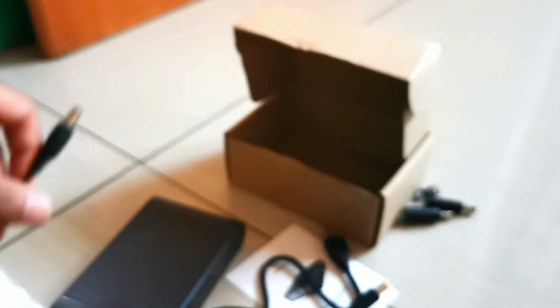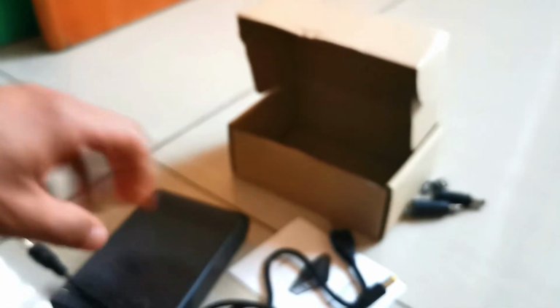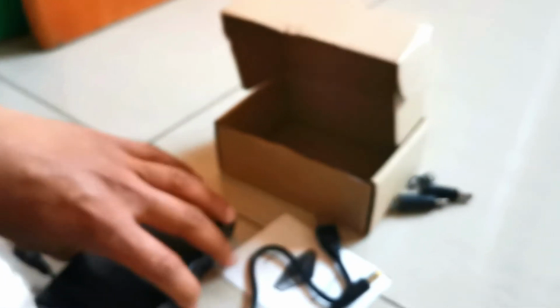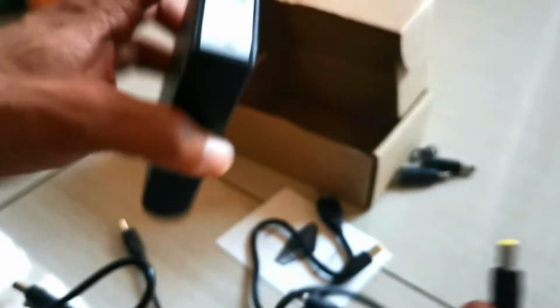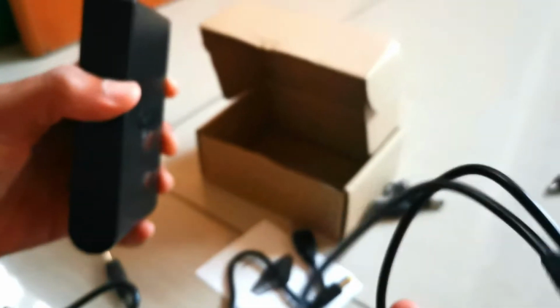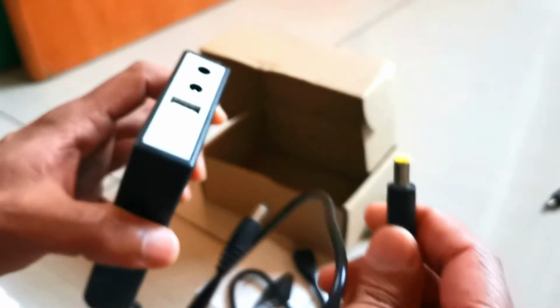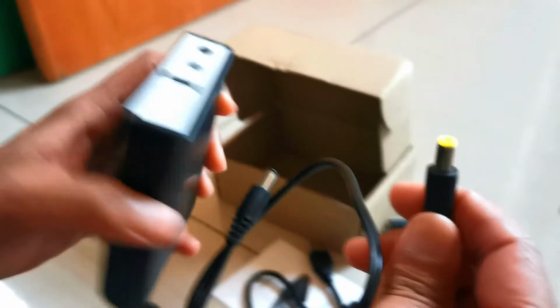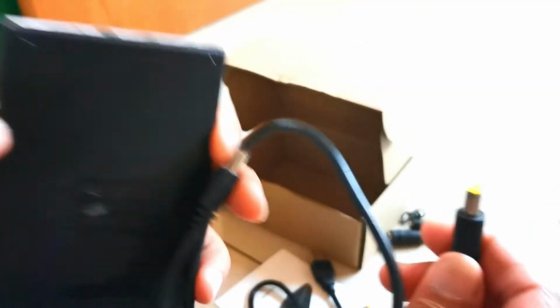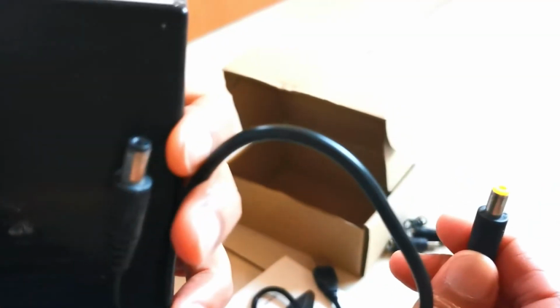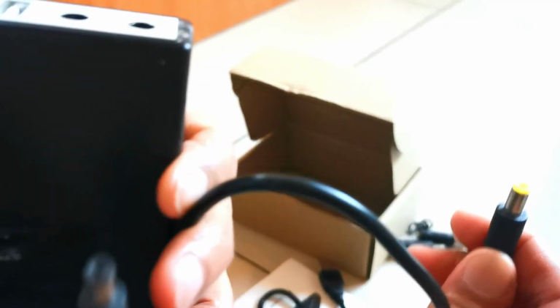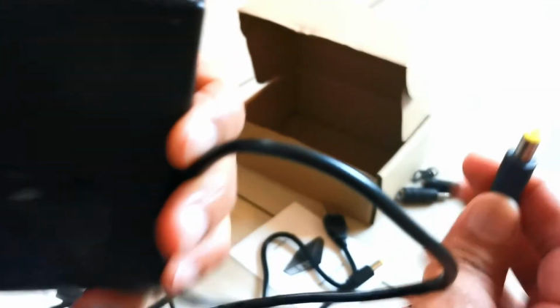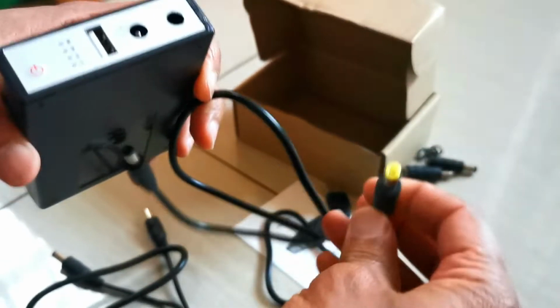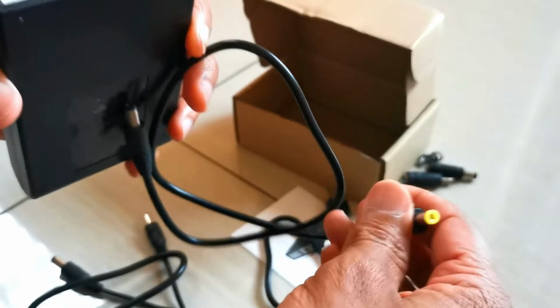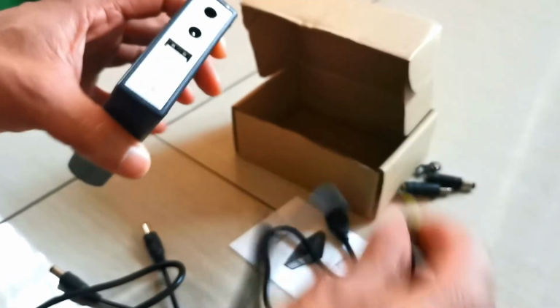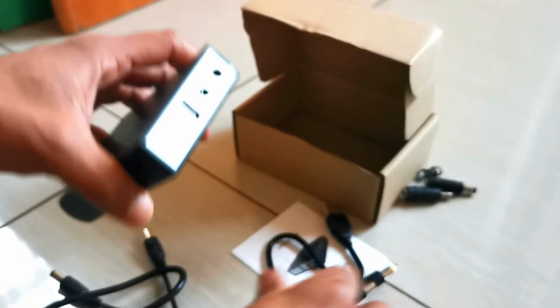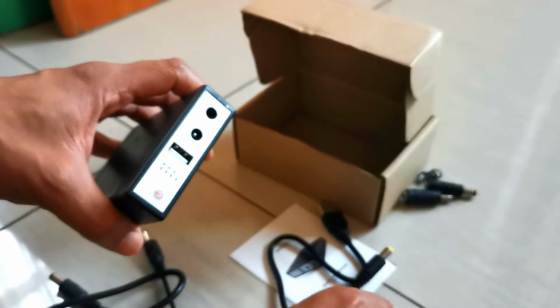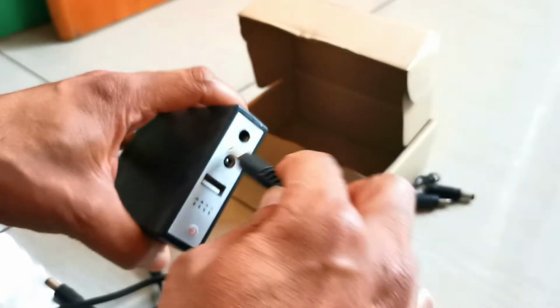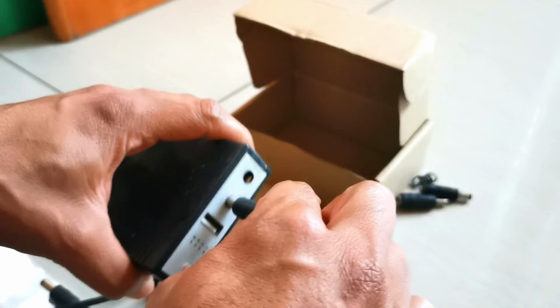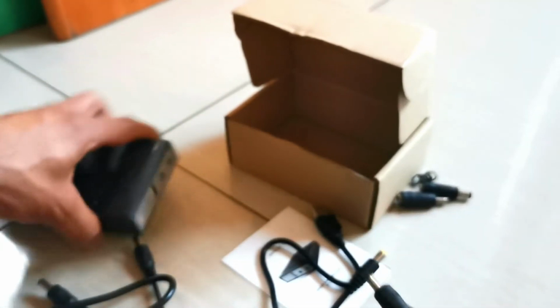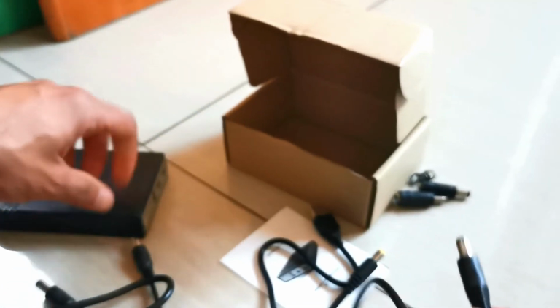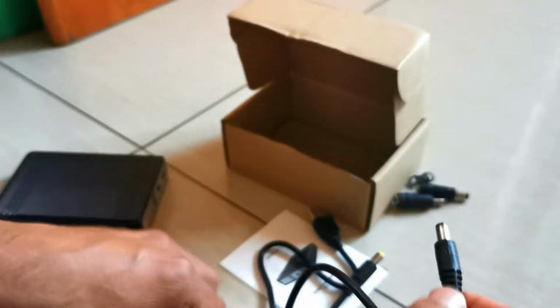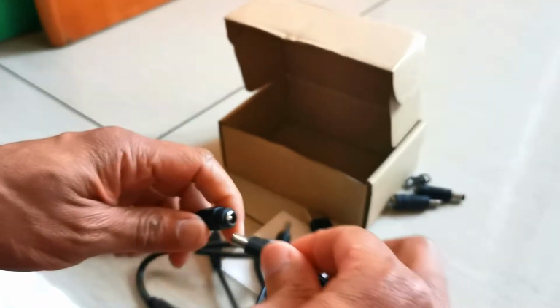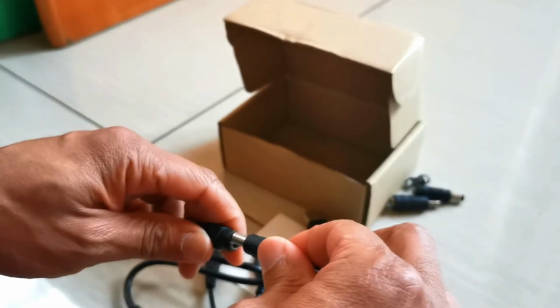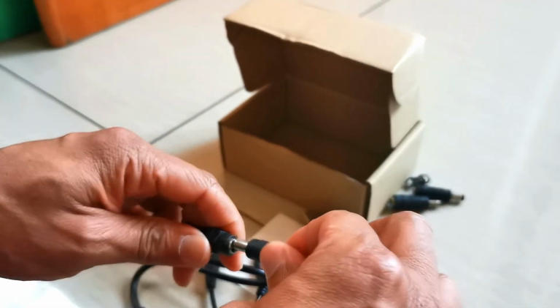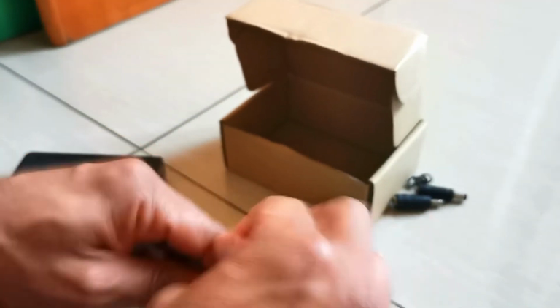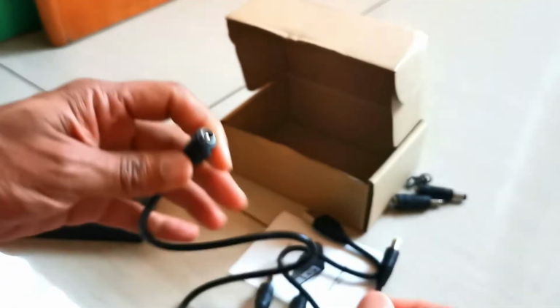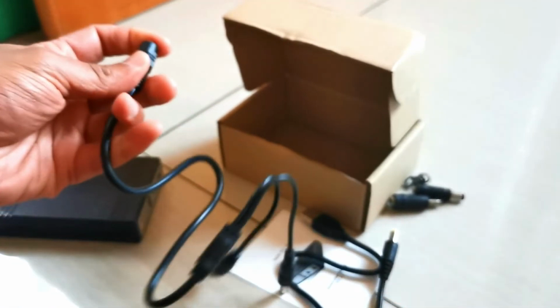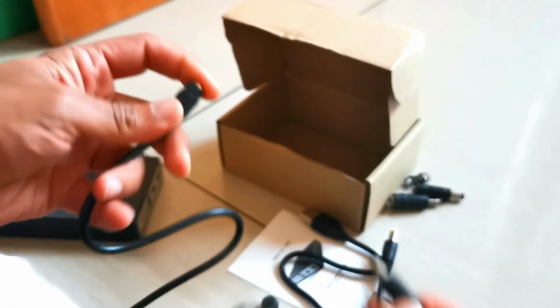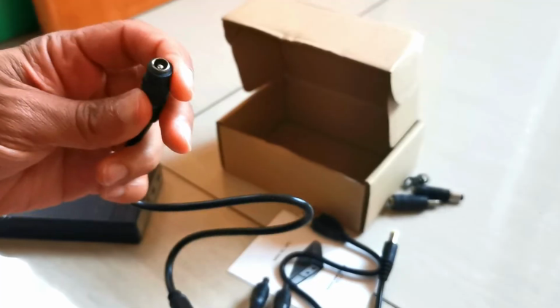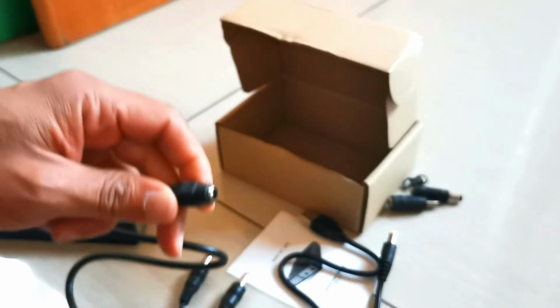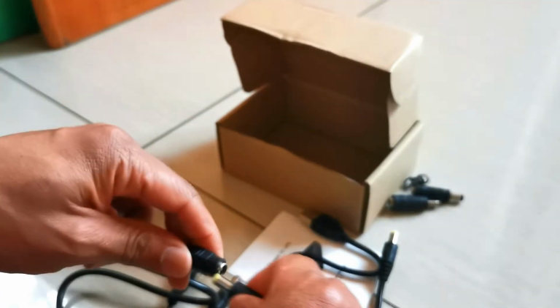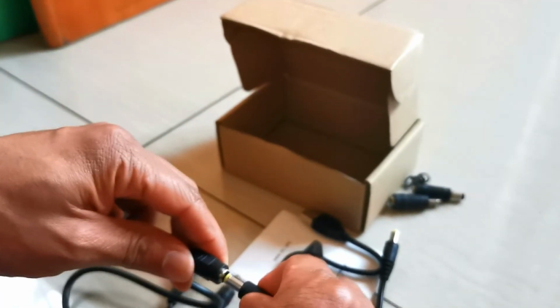With the splitter cable, what you could do is you have a single female to female. You plug one in on that side and then one on this side, and then you have two of them coming out.